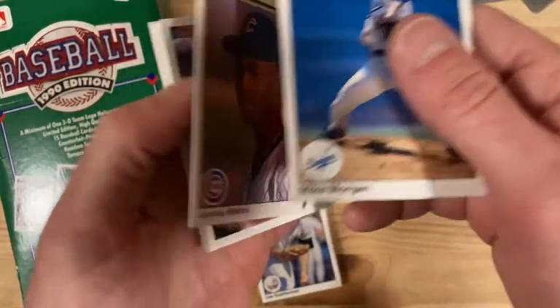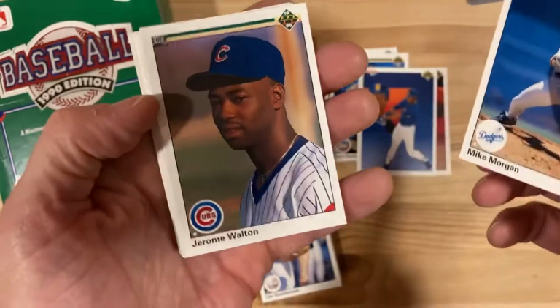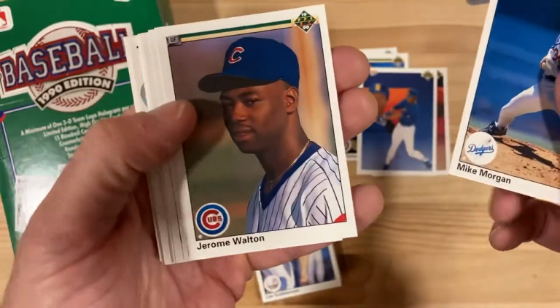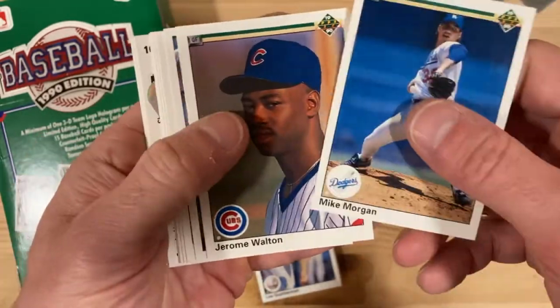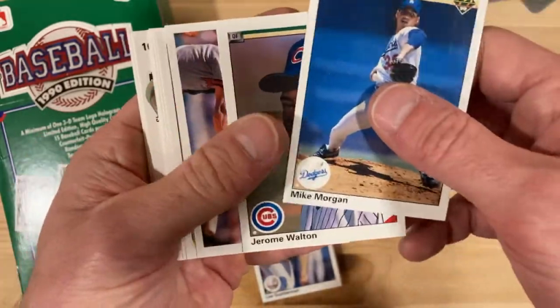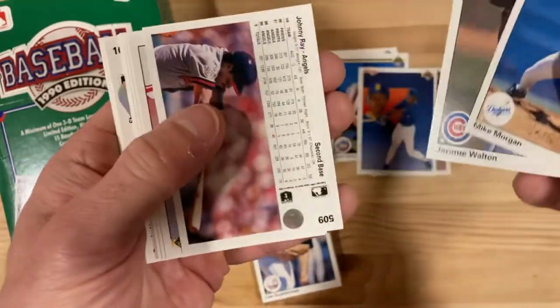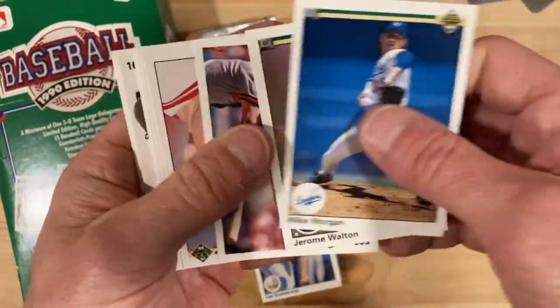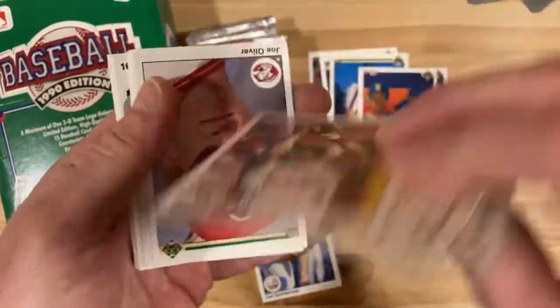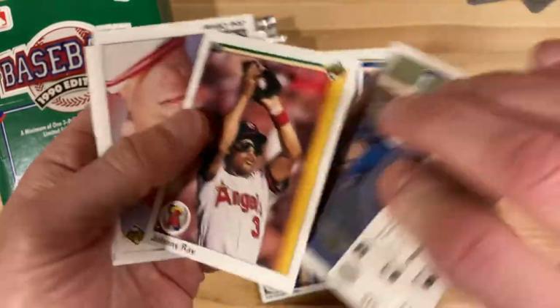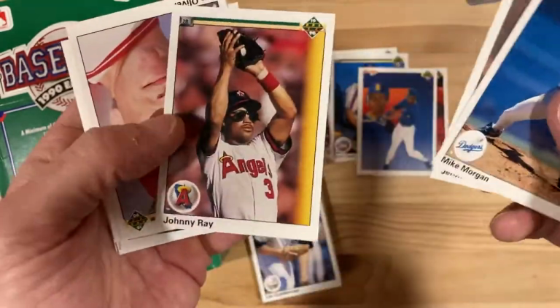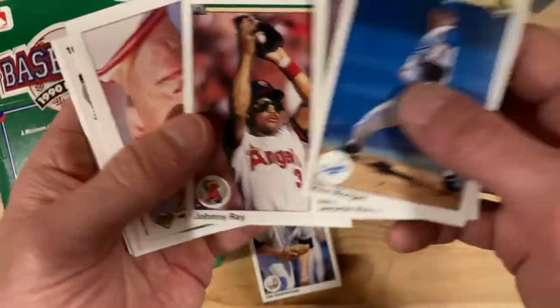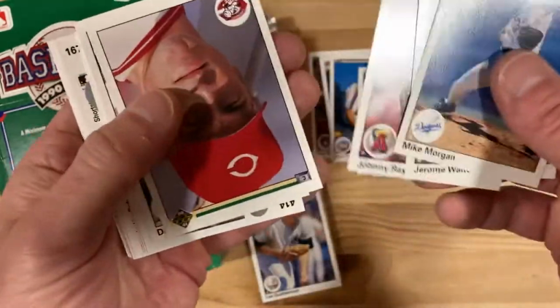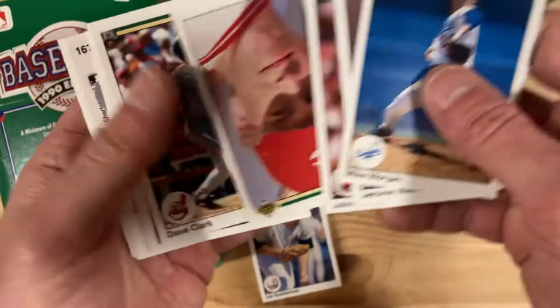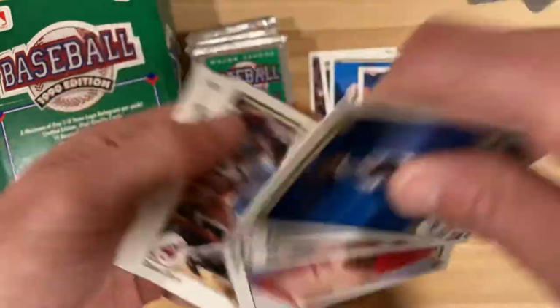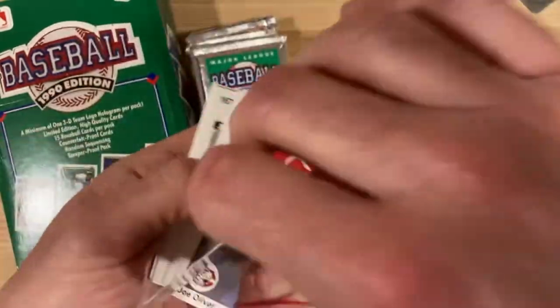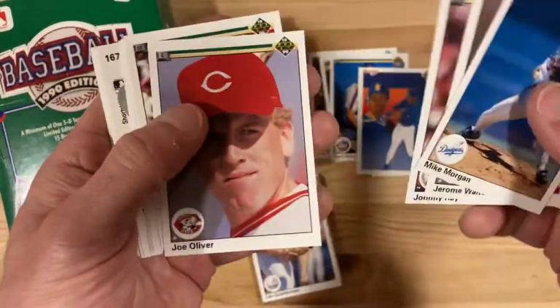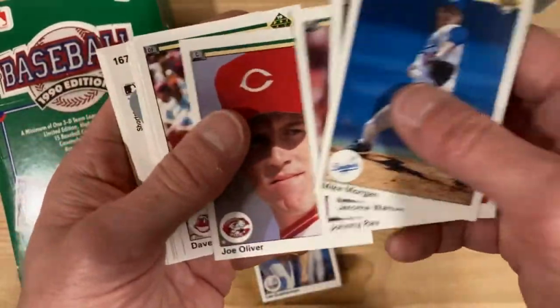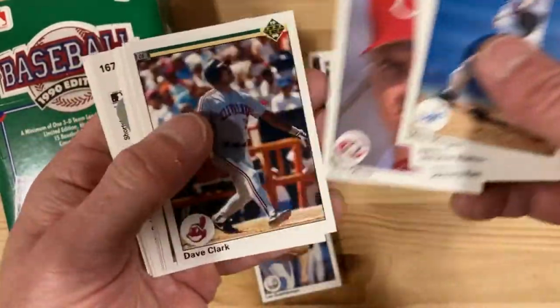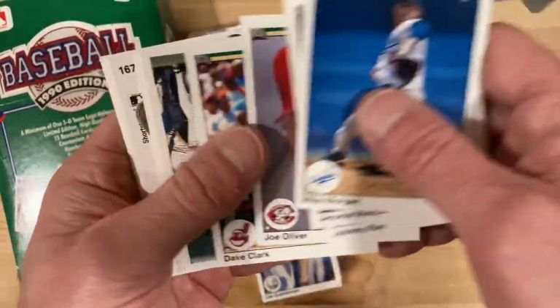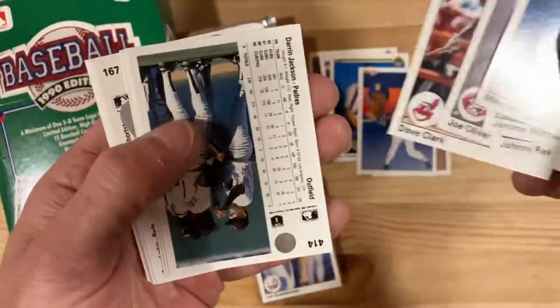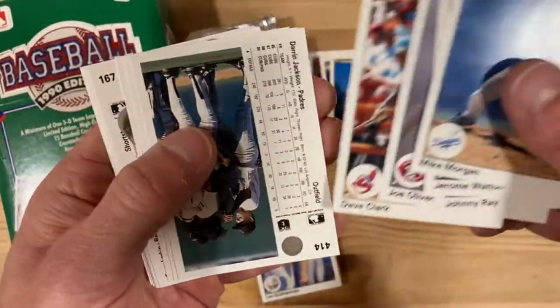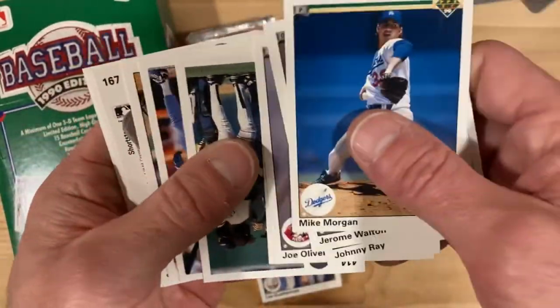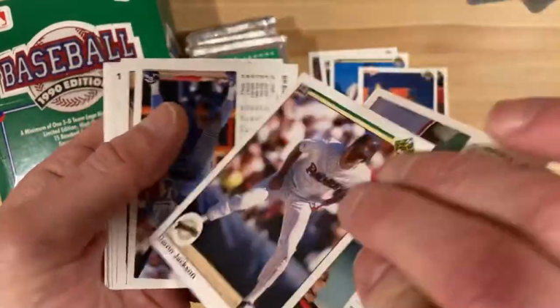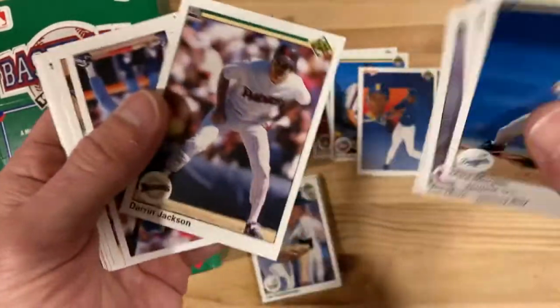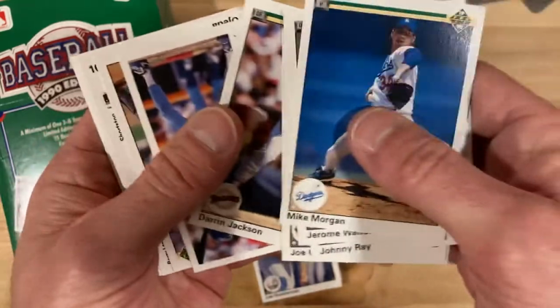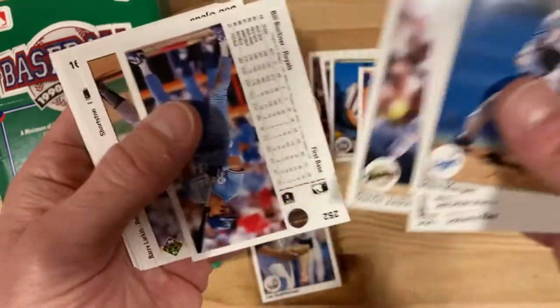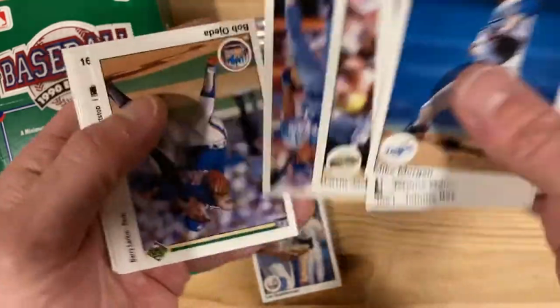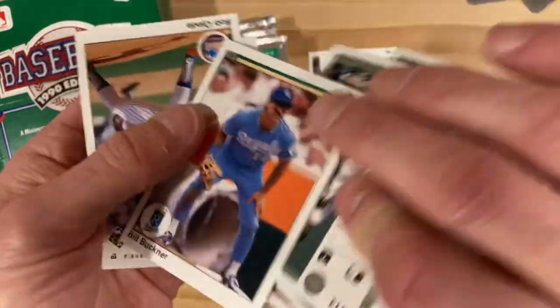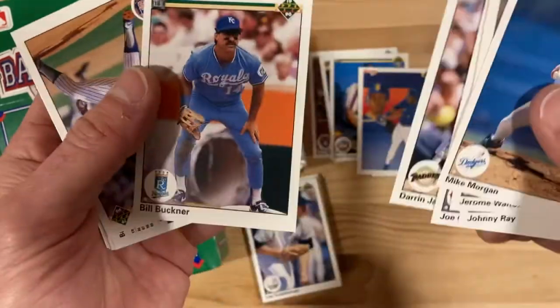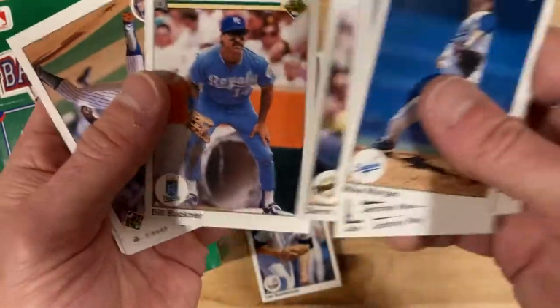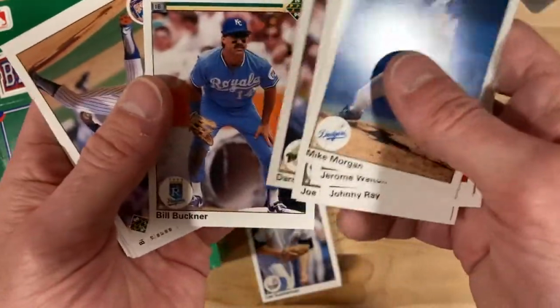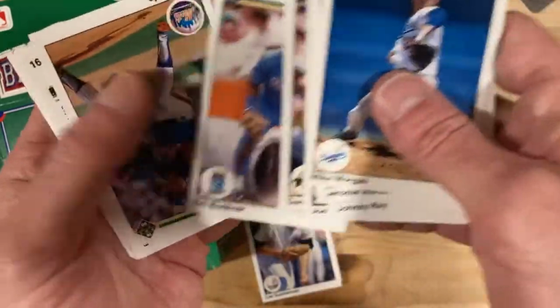Jerome Walton, coming off his Rookie of the Year season. I'm bound to miss one of these guys I'm looking for here, so I'll try to keep my eyes peeled.